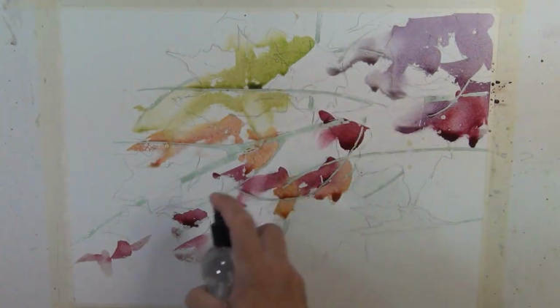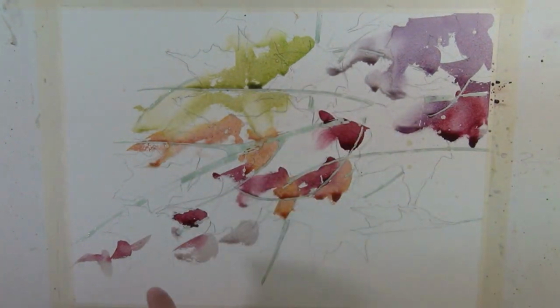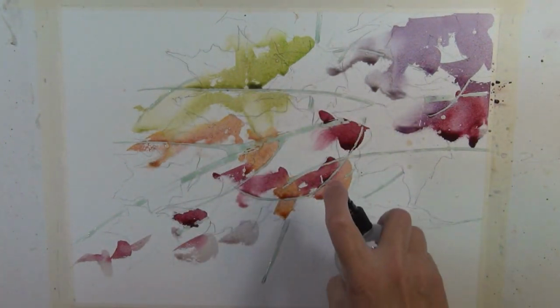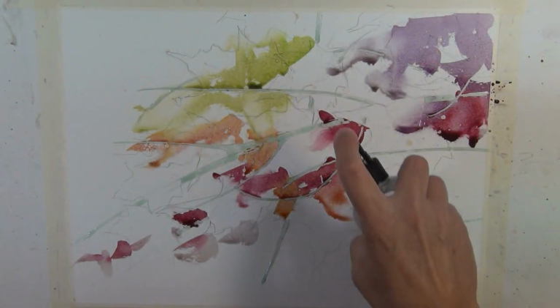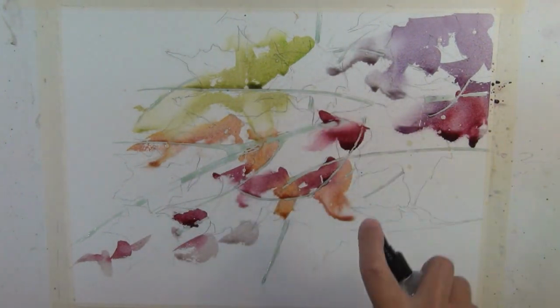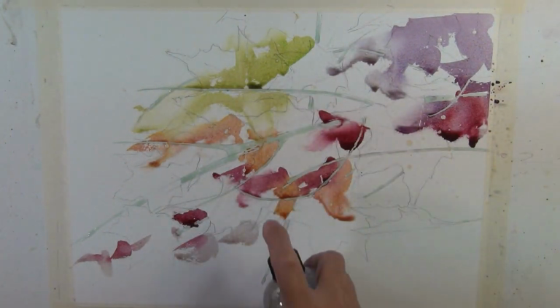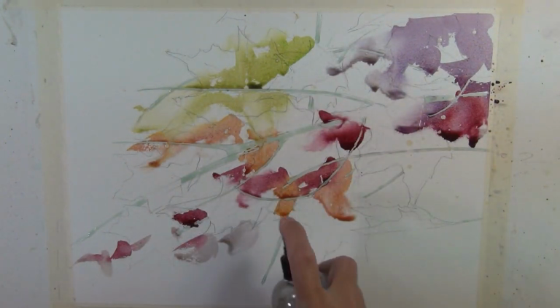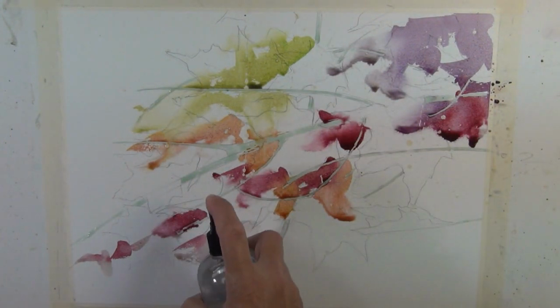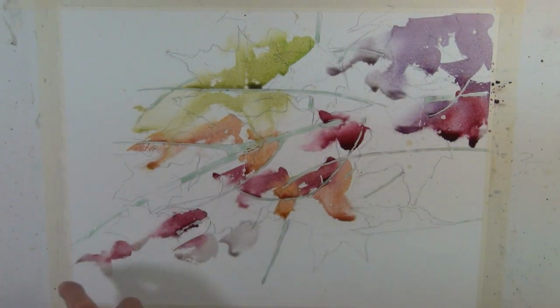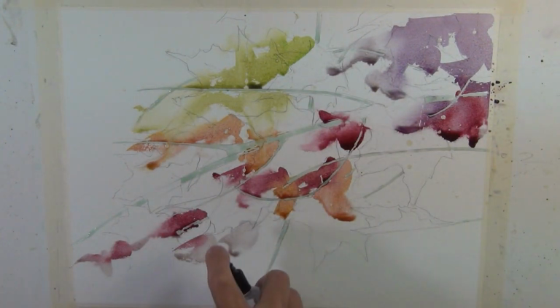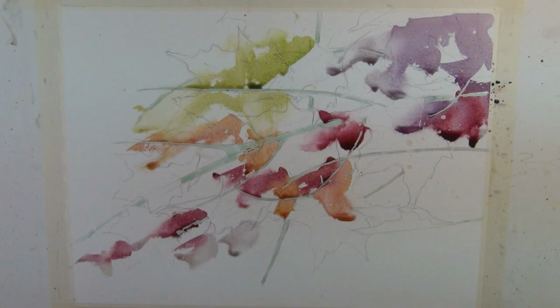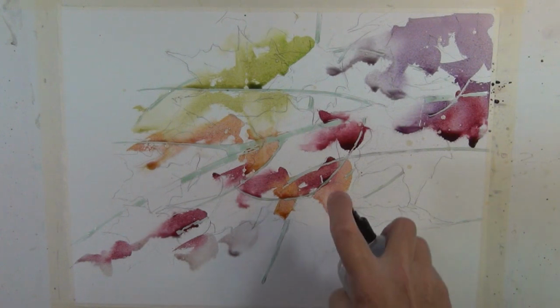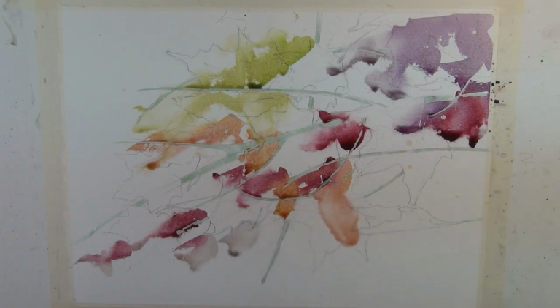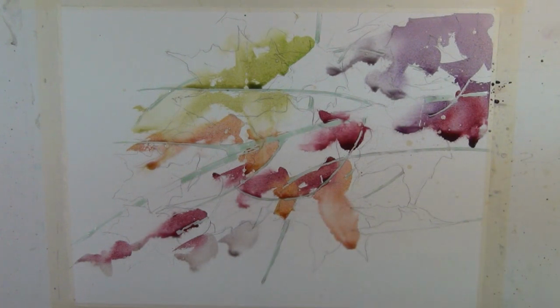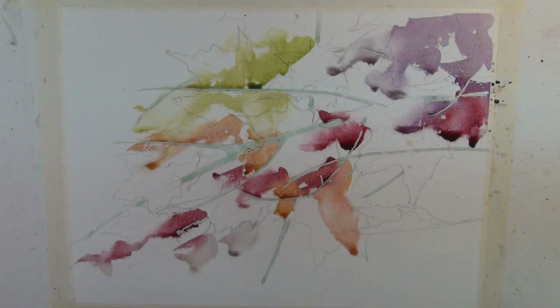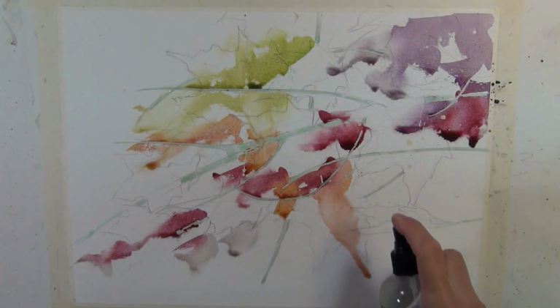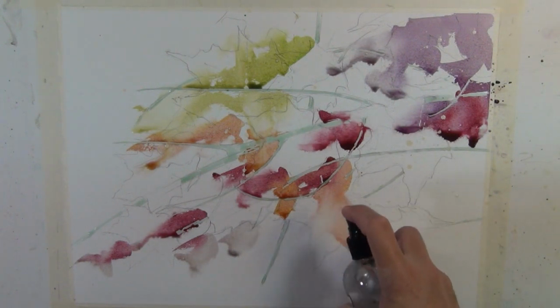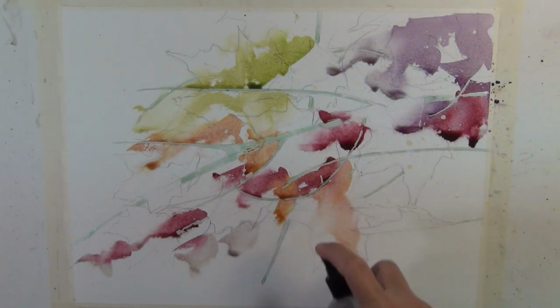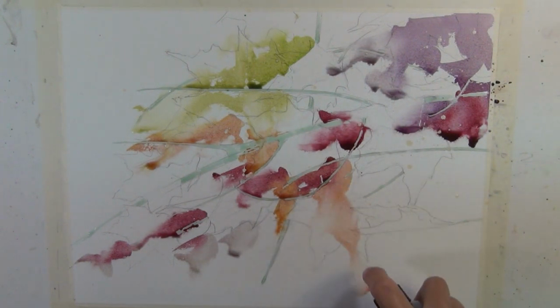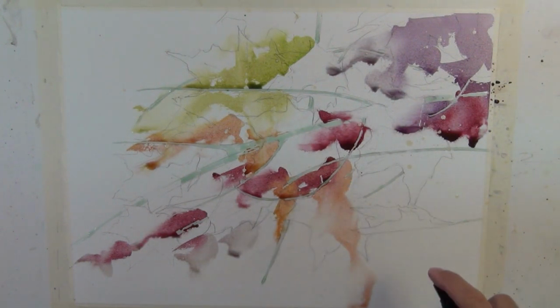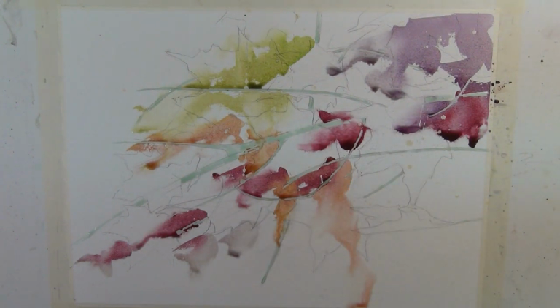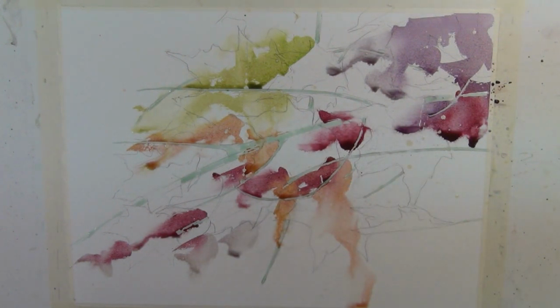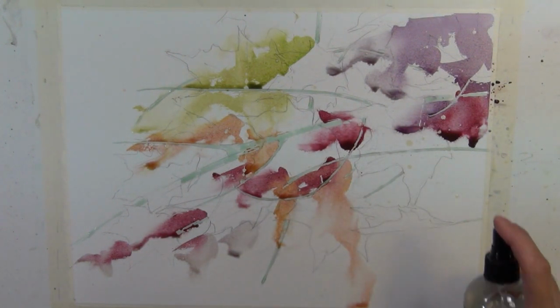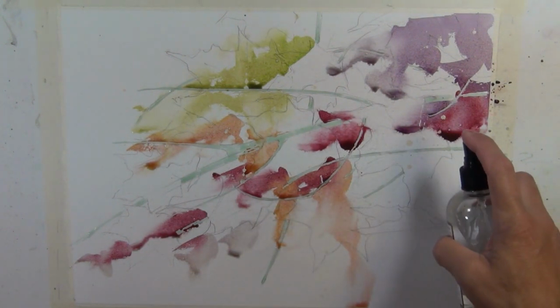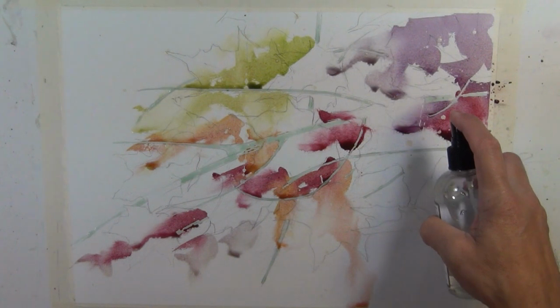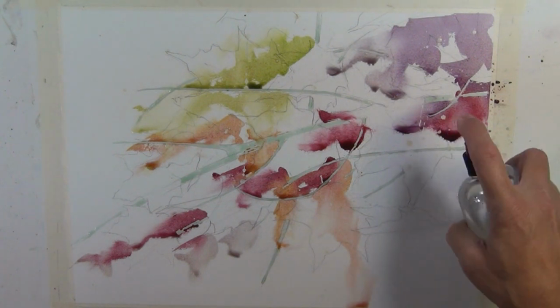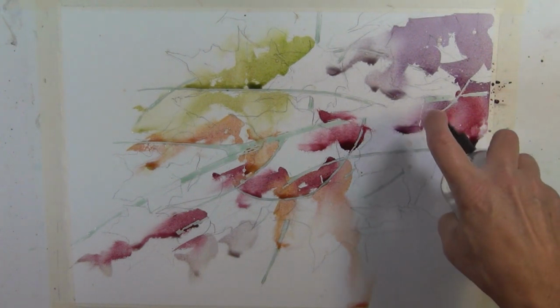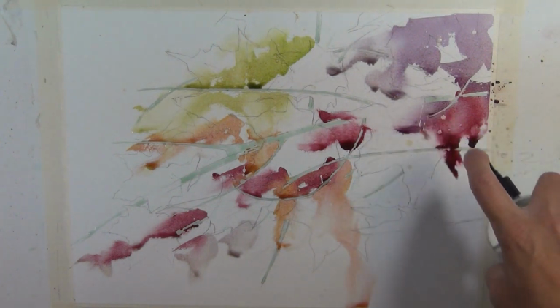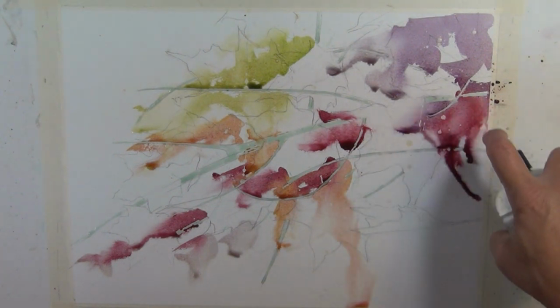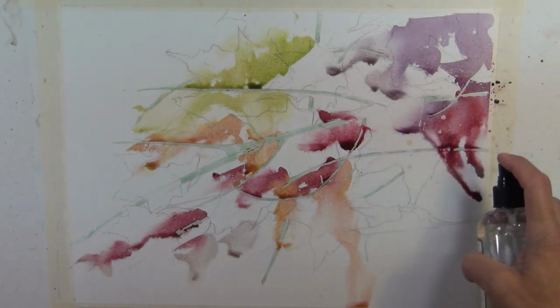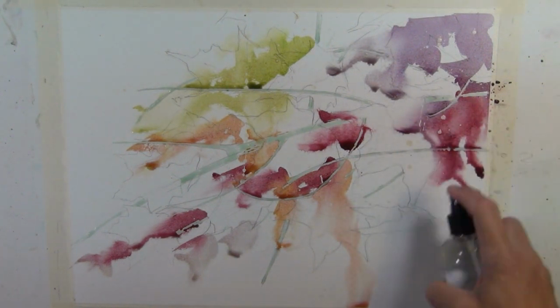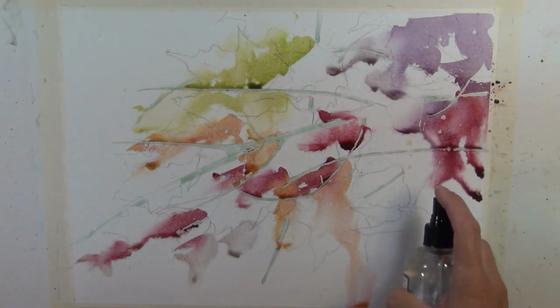In this process, I'm softening the edges, I'm diffusing the color, and I'm creating directional flow all at once. This will eventually become the color roadmap that I build this painting on top of.